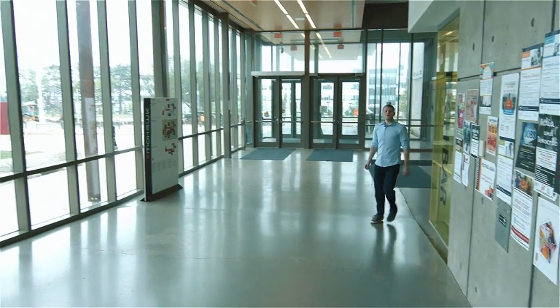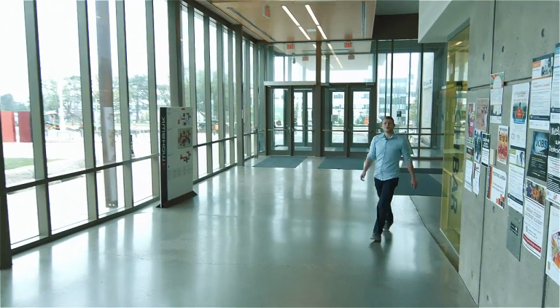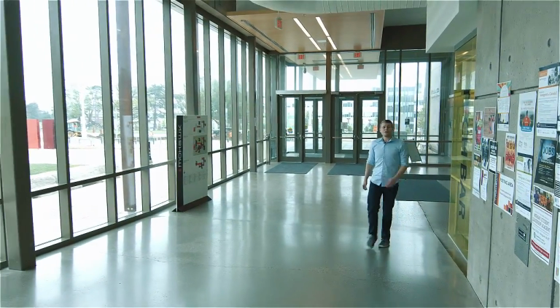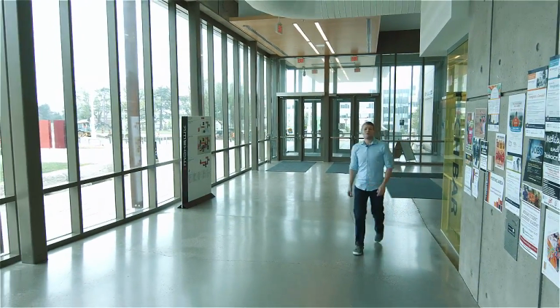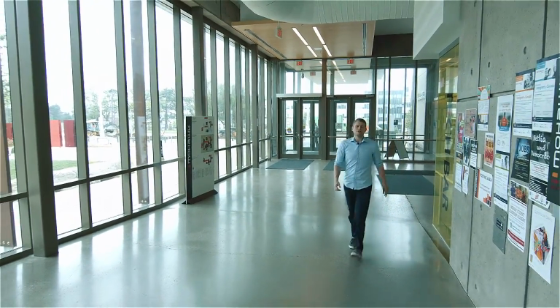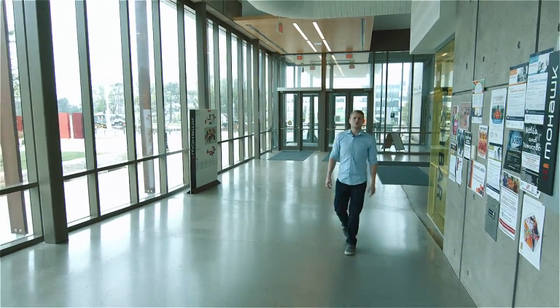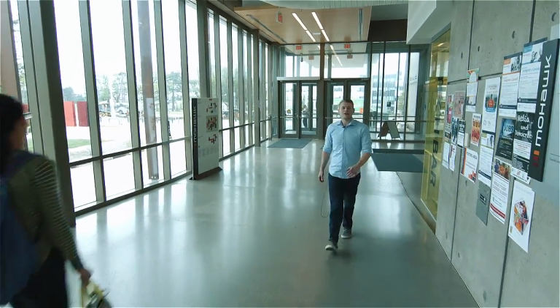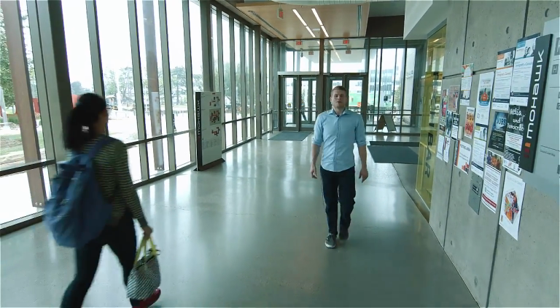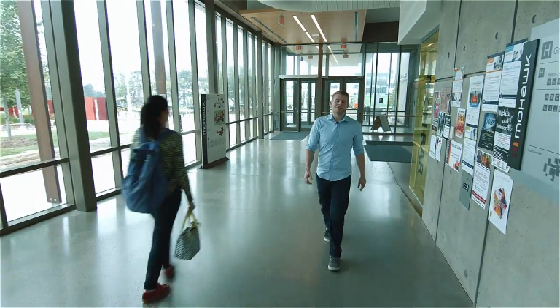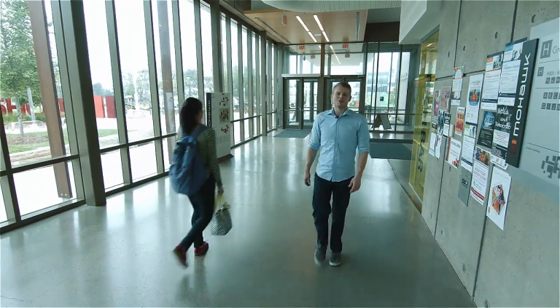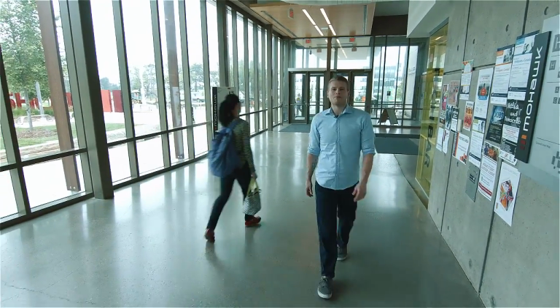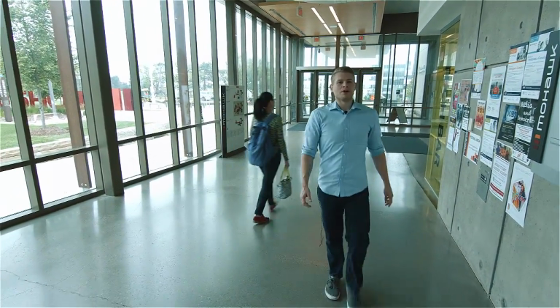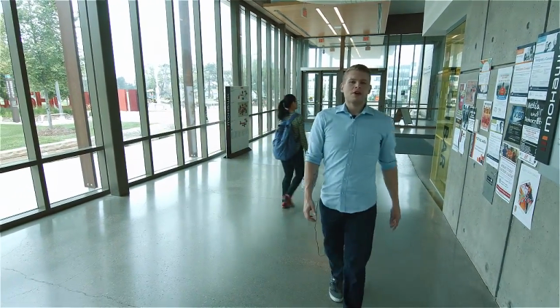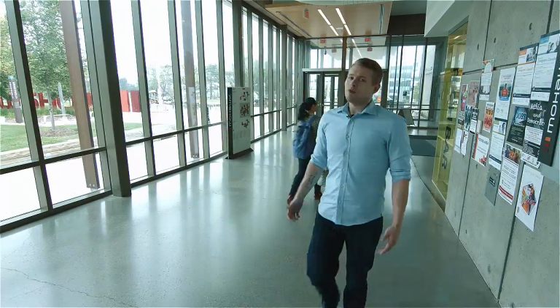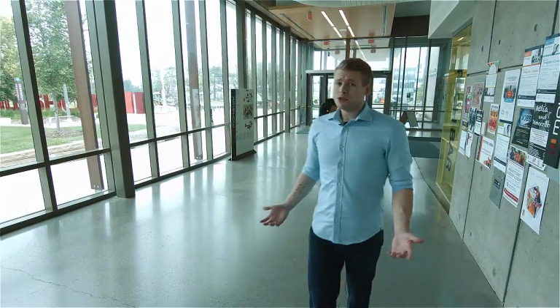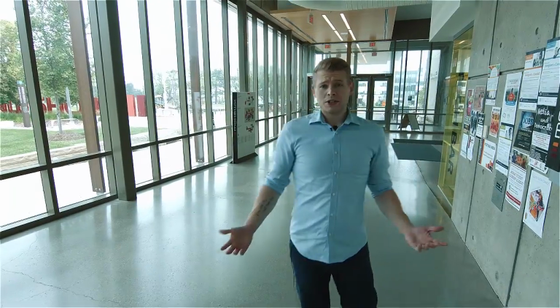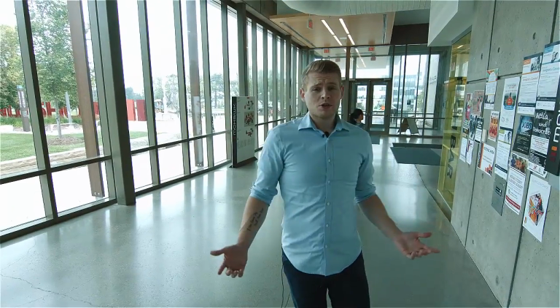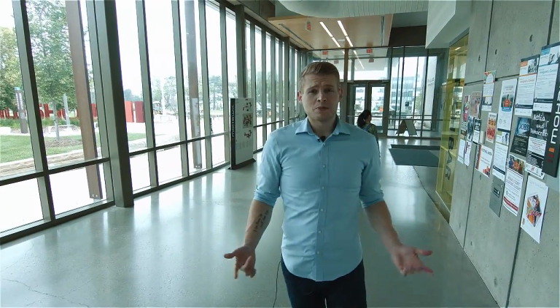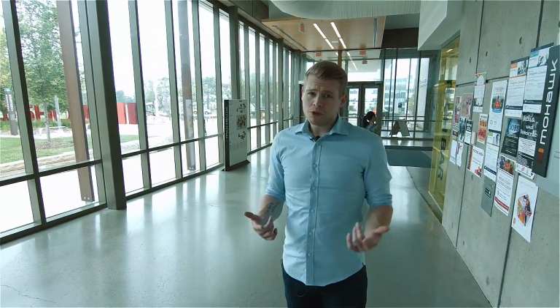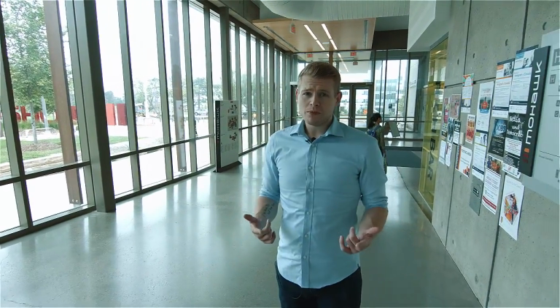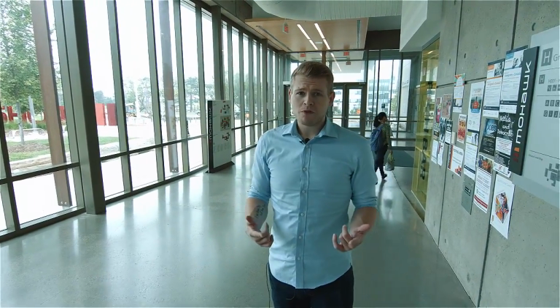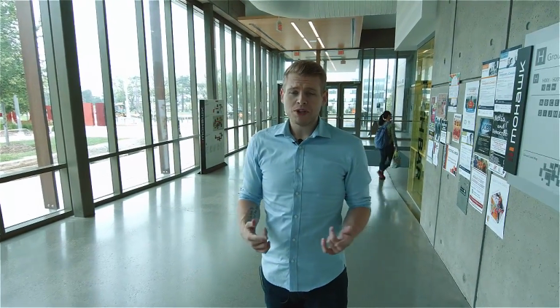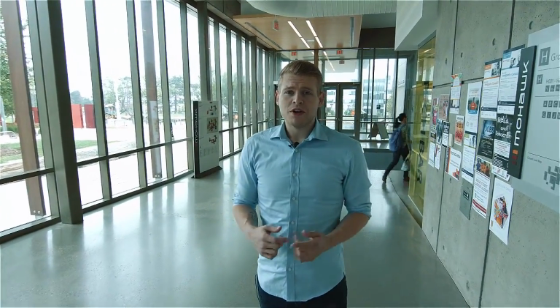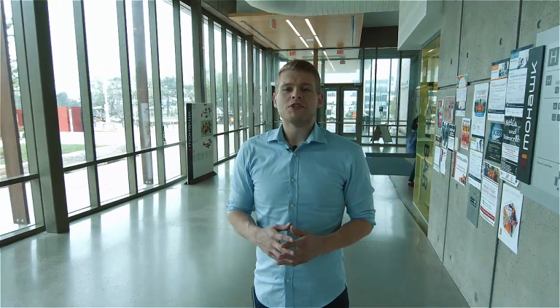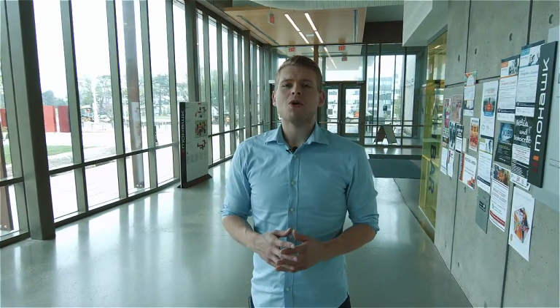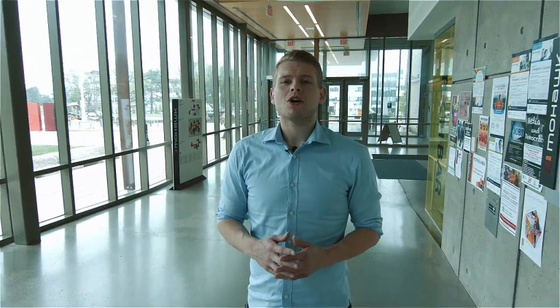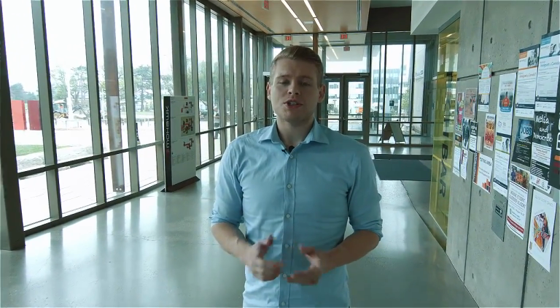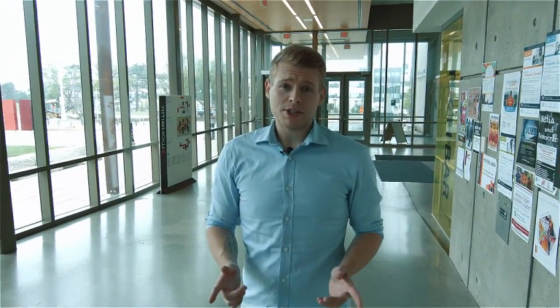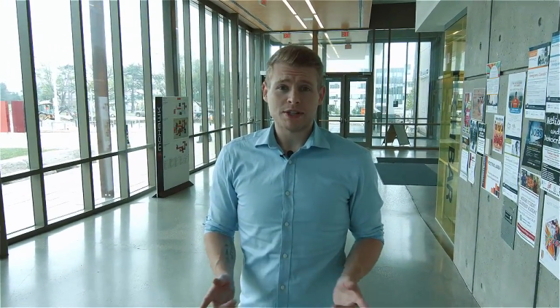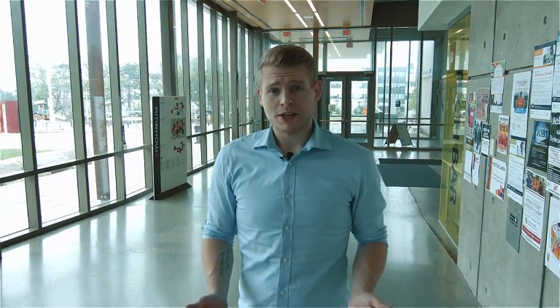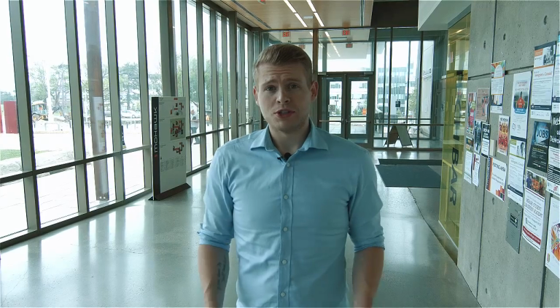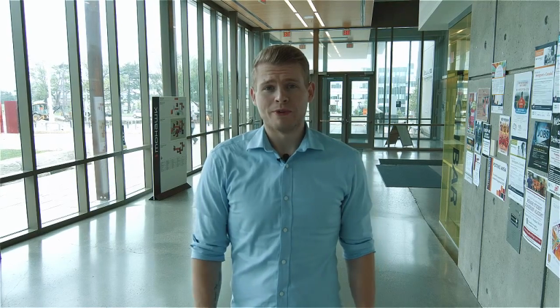That's all we've got for our LEED tour today at the Mohawk College Library. We've only scratched the surface, but if you'd like more information, visit mohawkcollege.ca/leedtour.